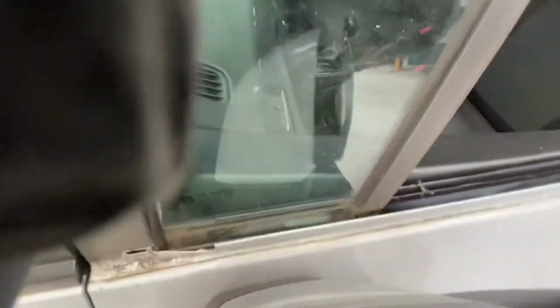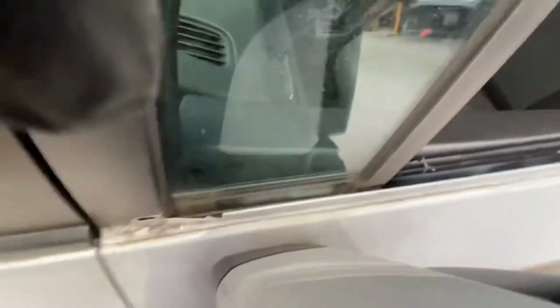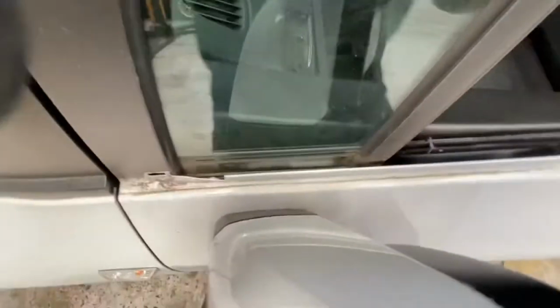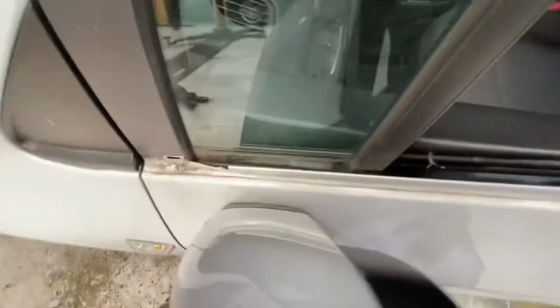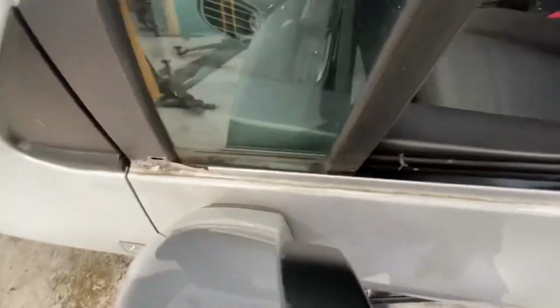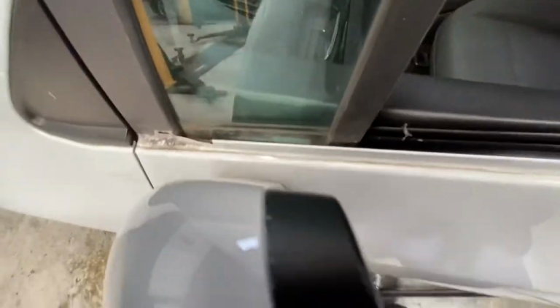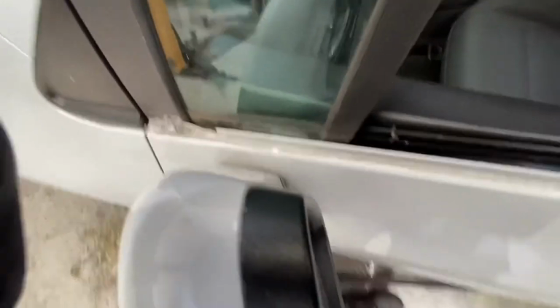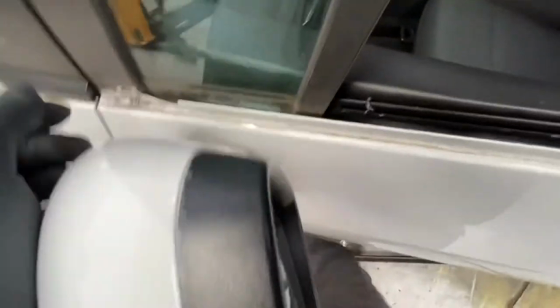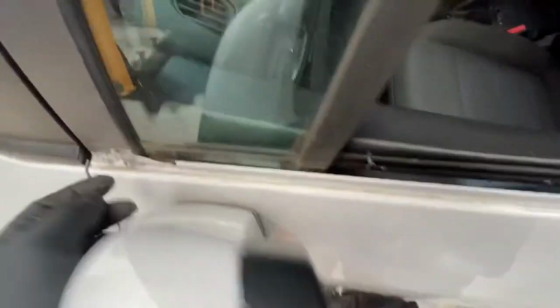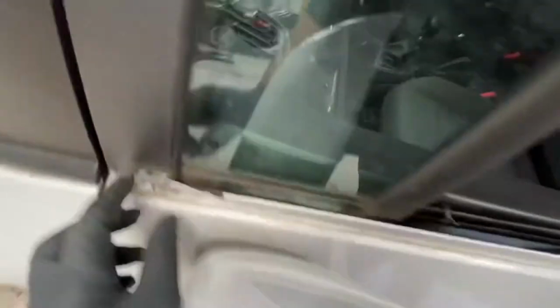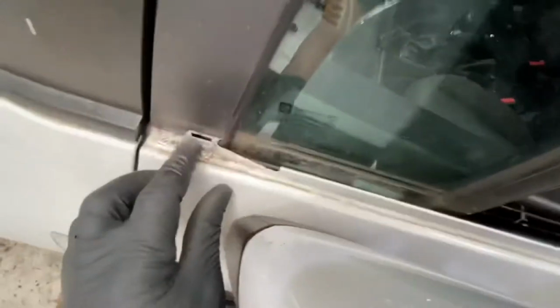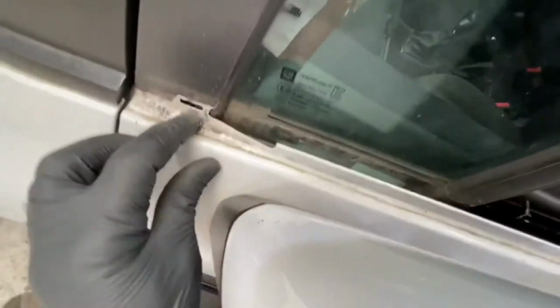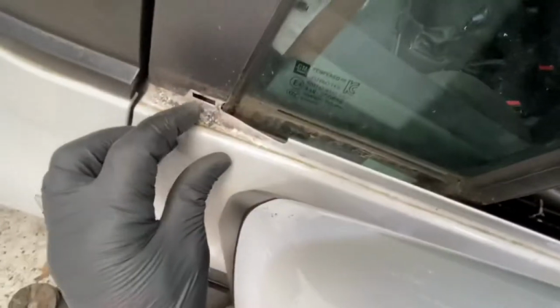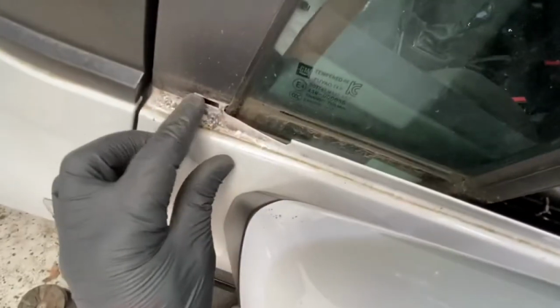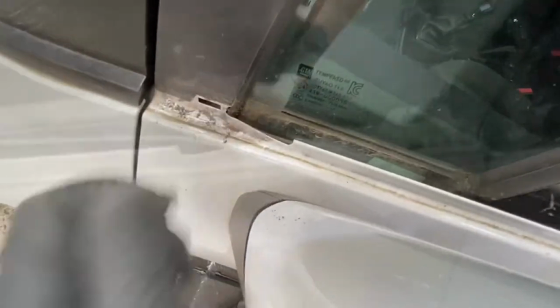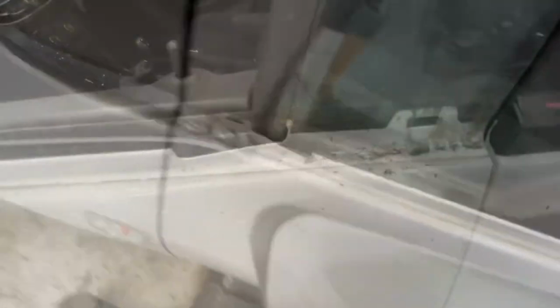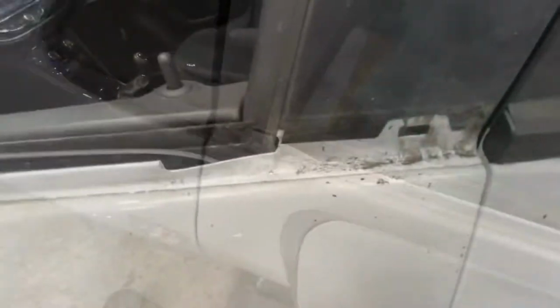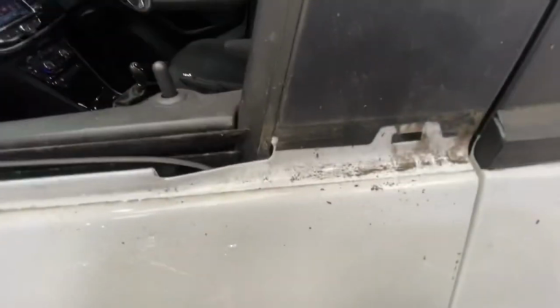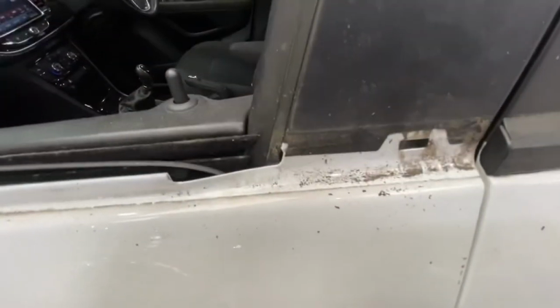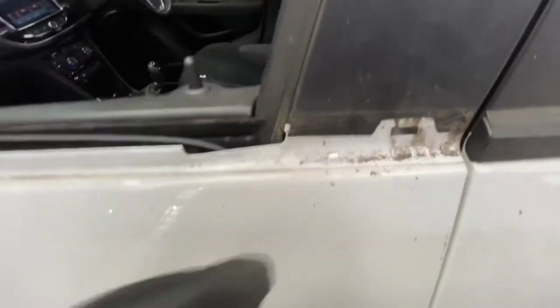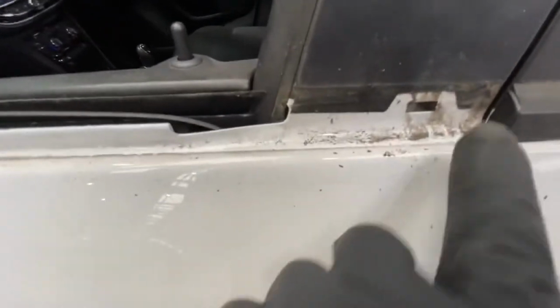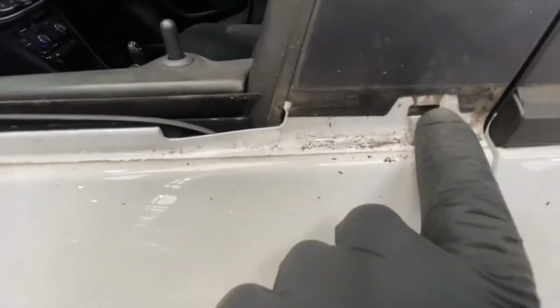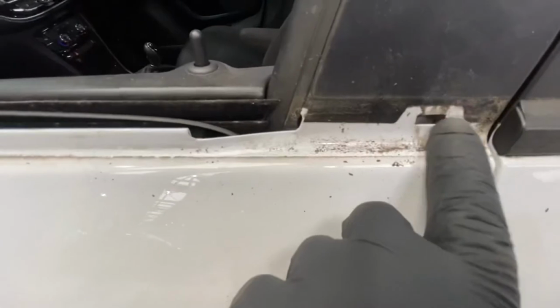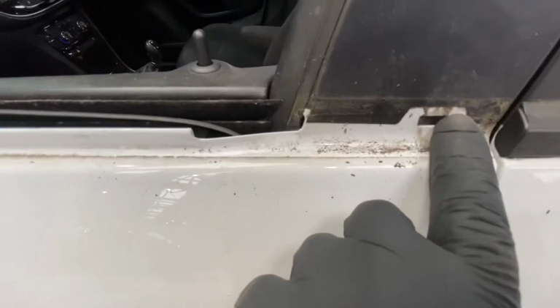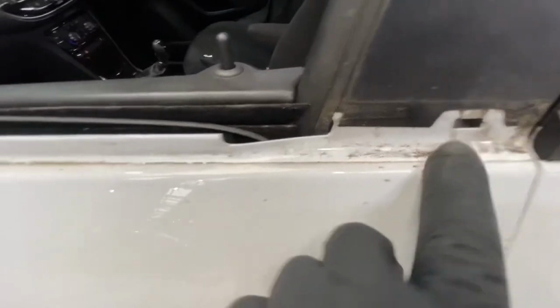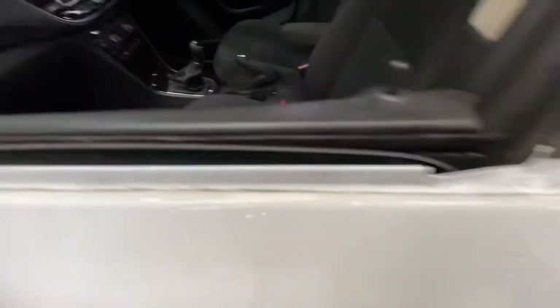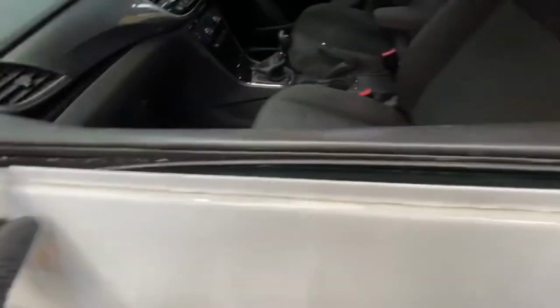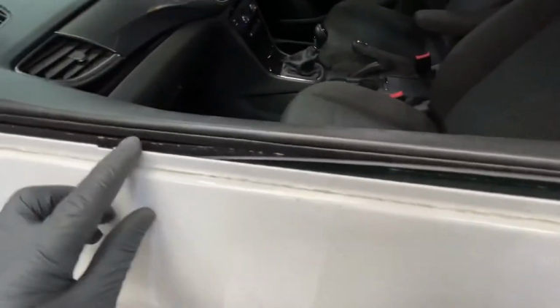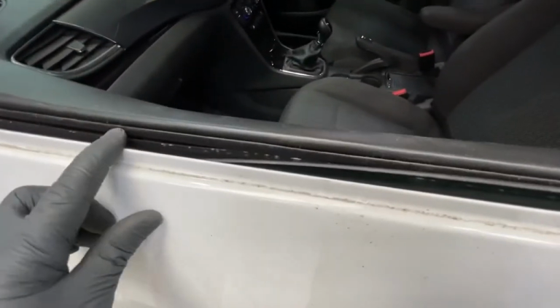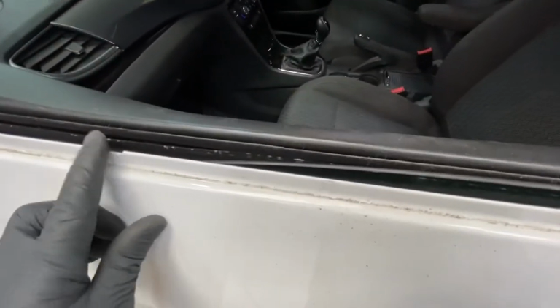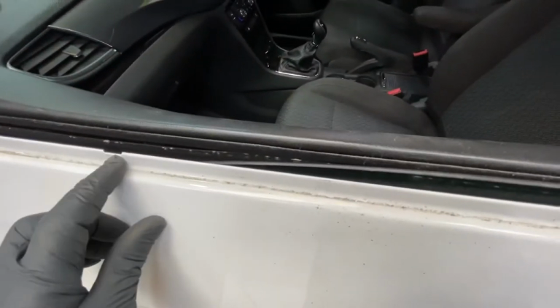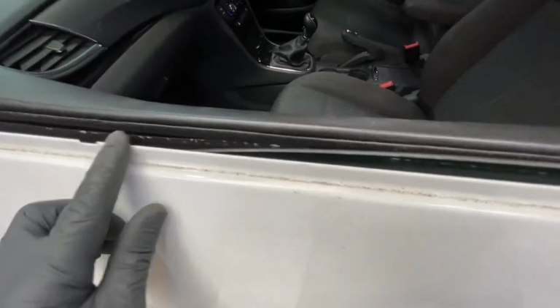As you can see, it slots into there and it also slots into there. As you can see, it clips on there as well.